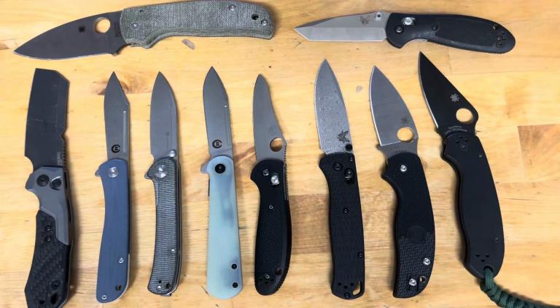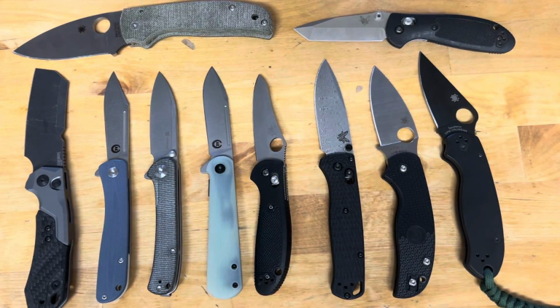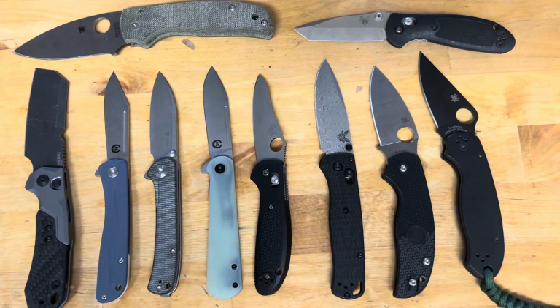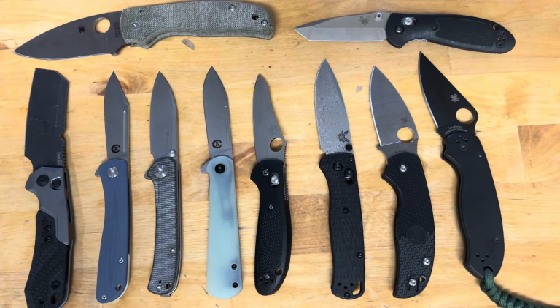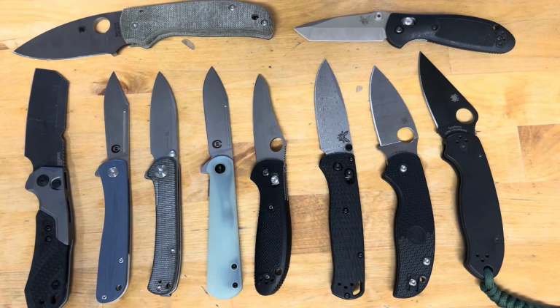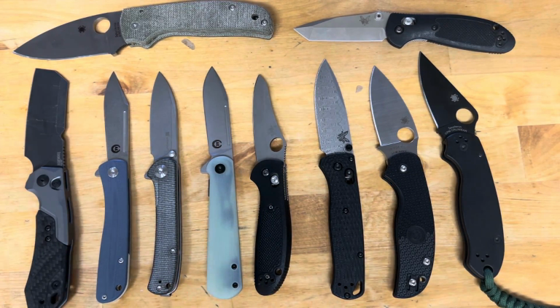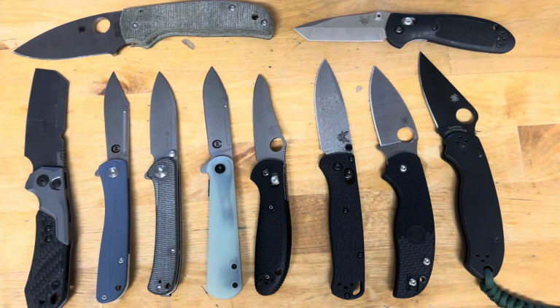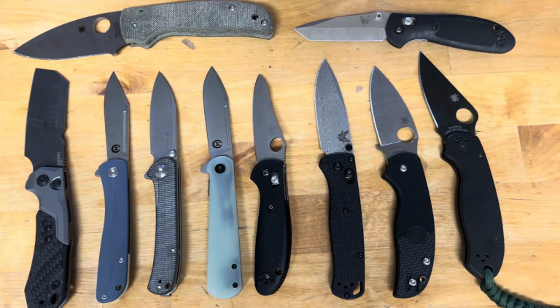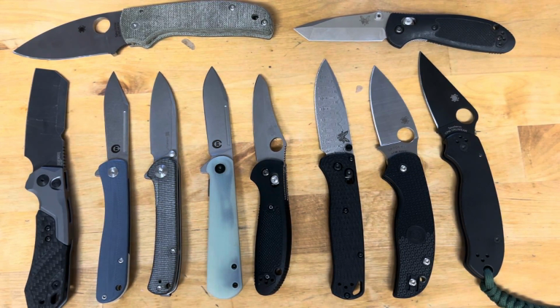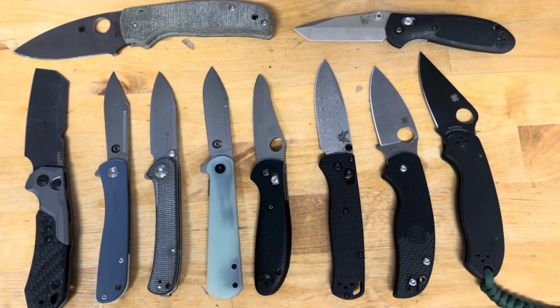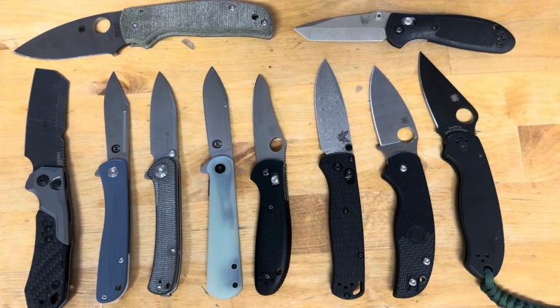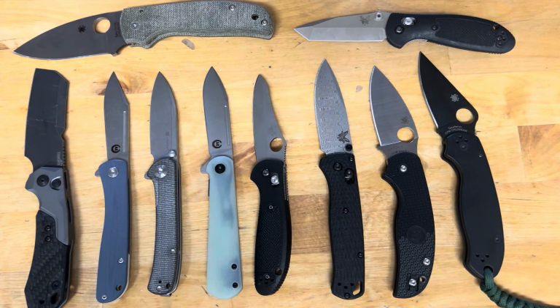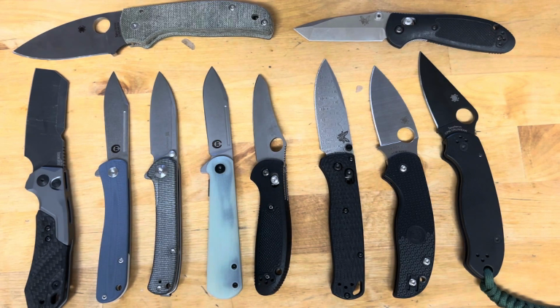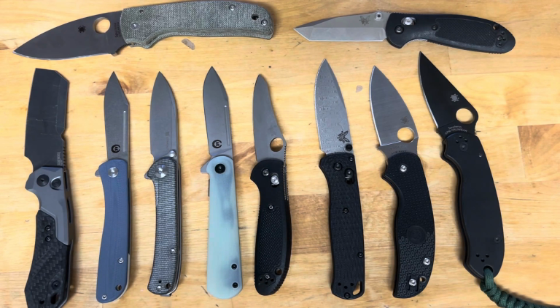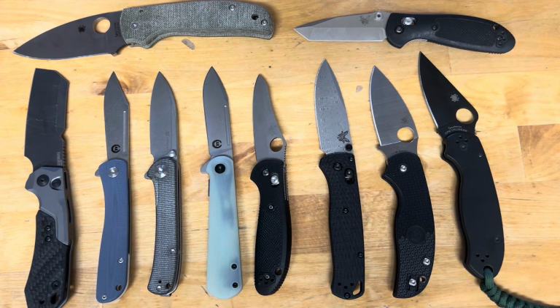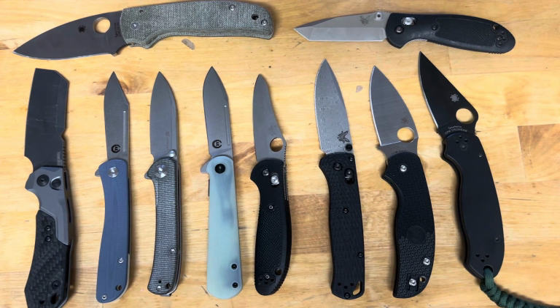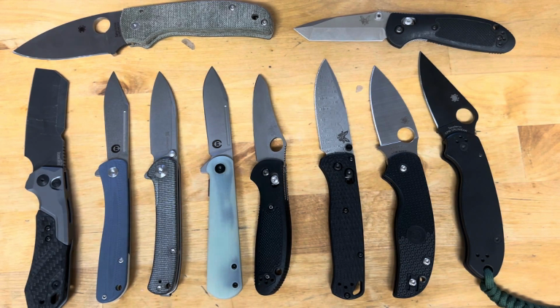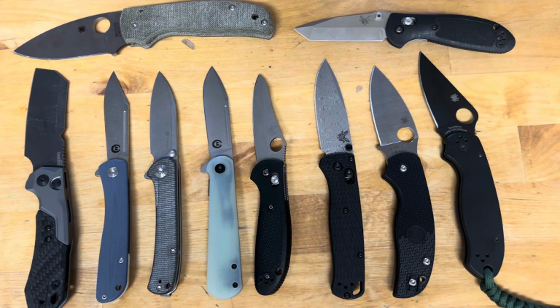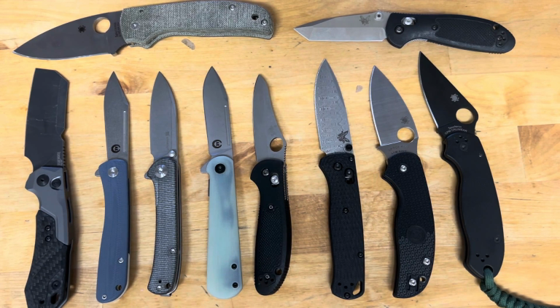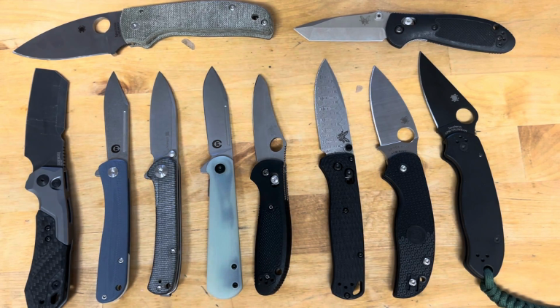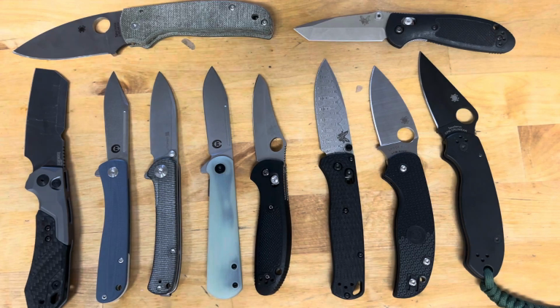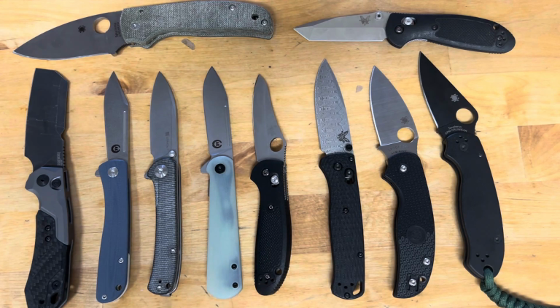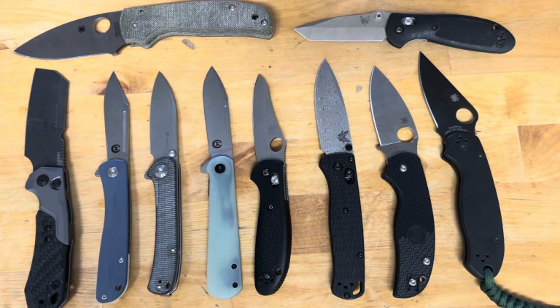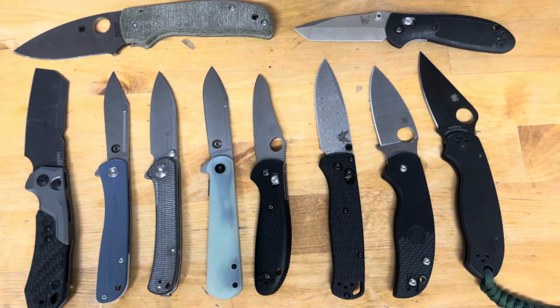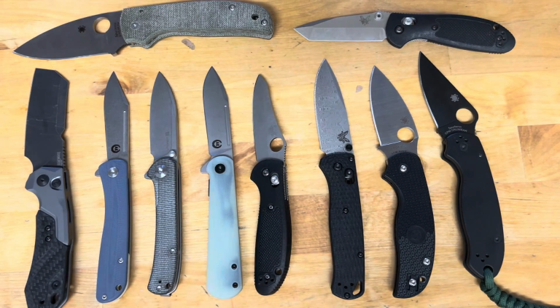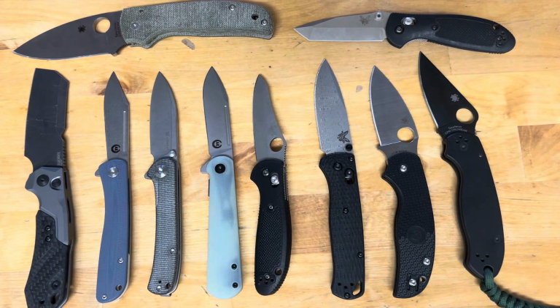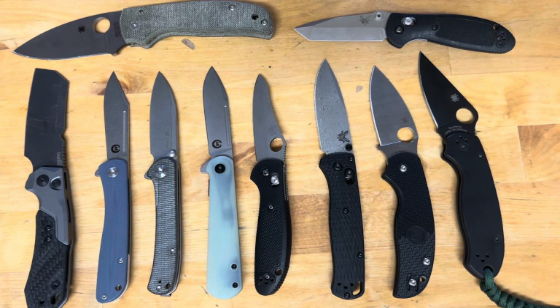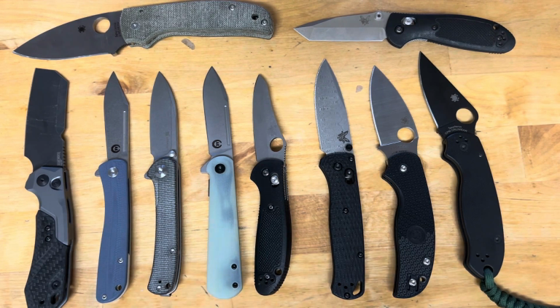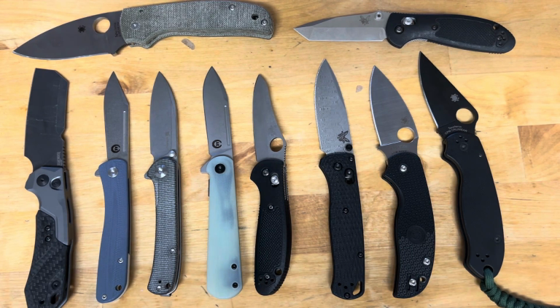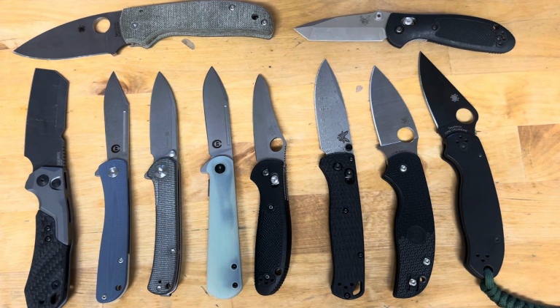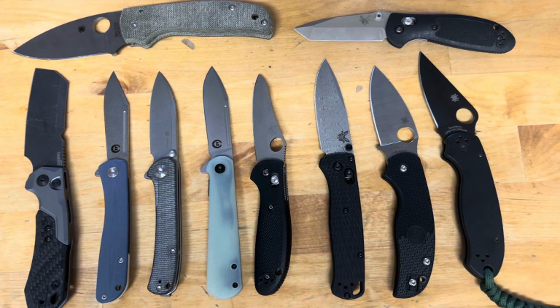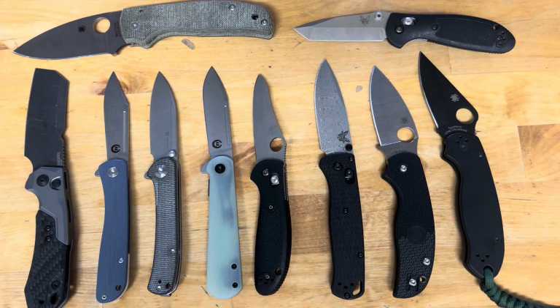Hey guys, welcome back to All Things Knives, it's your host Fletcher. You guys might be wondering why I have all these knives out — today we are going to talk about blade shapes, their characteristics, and which ones I like.